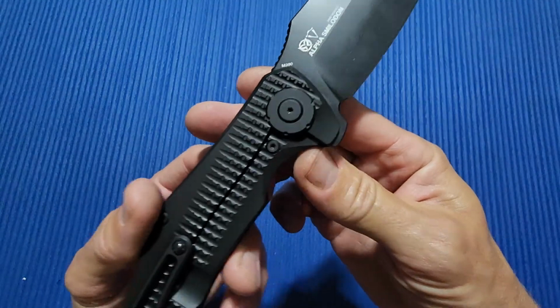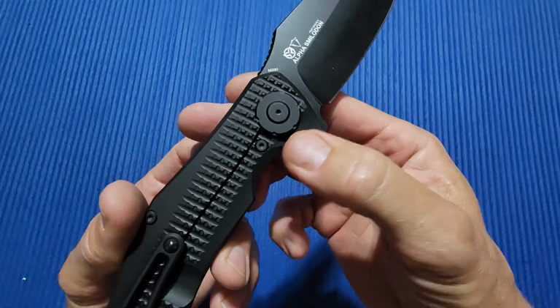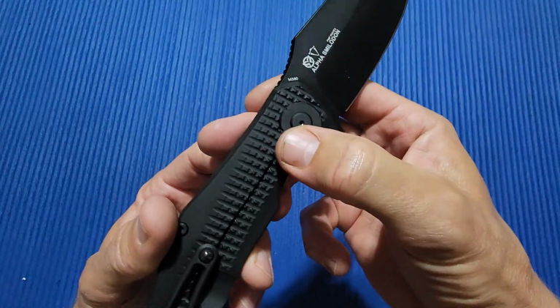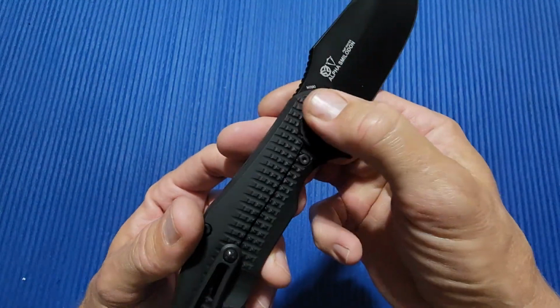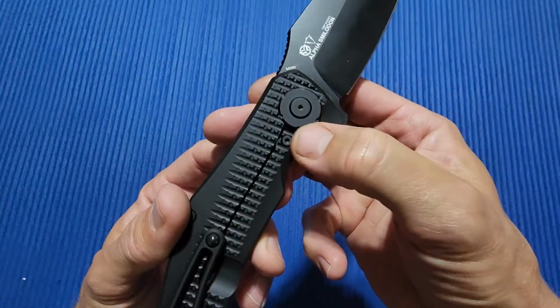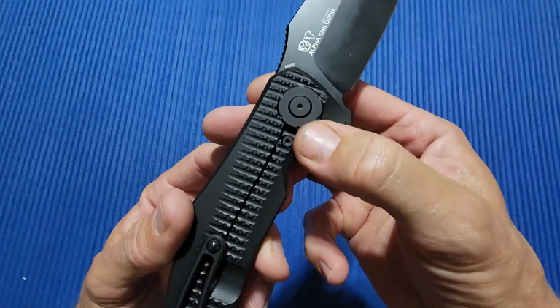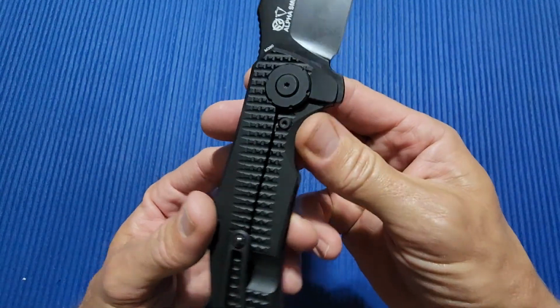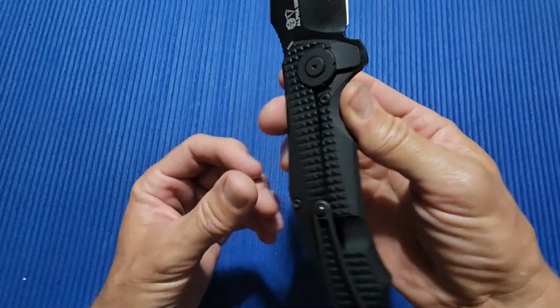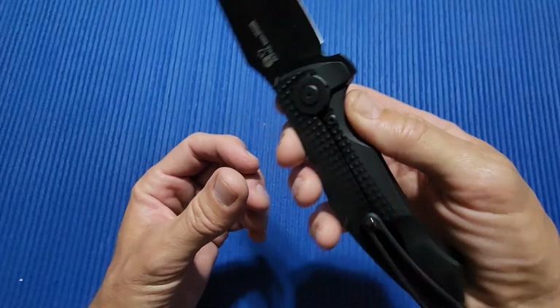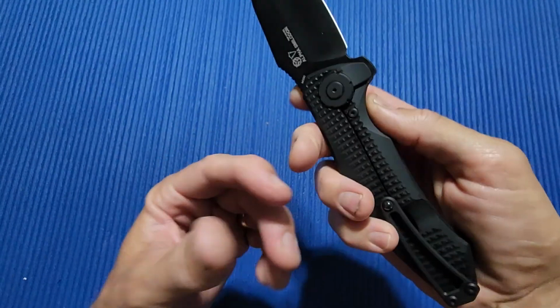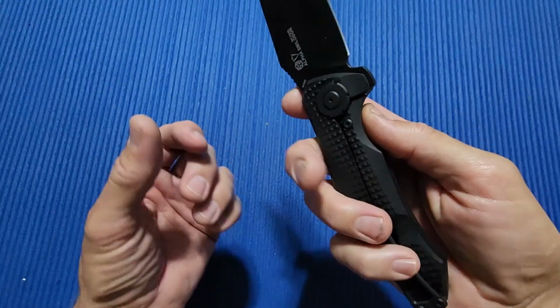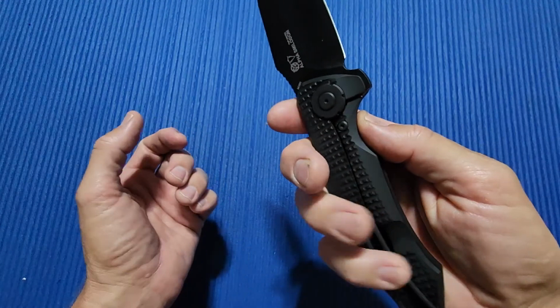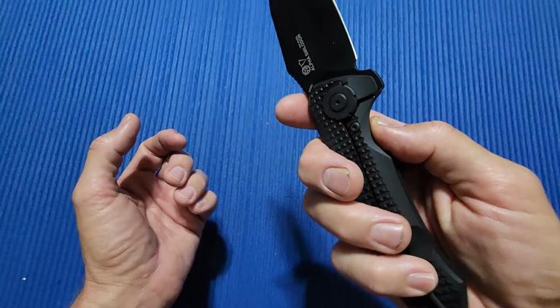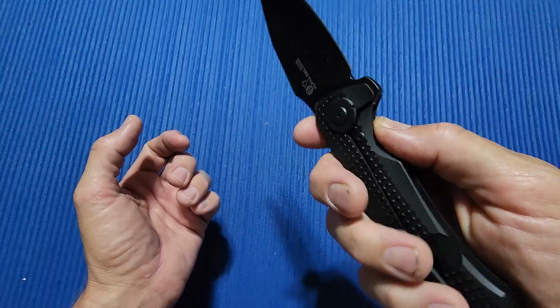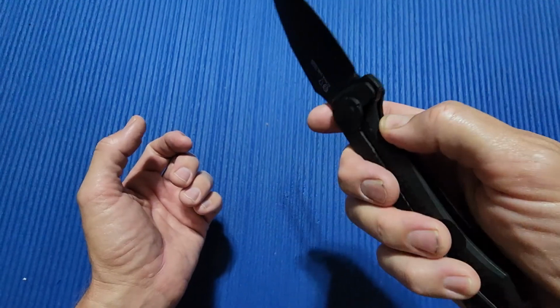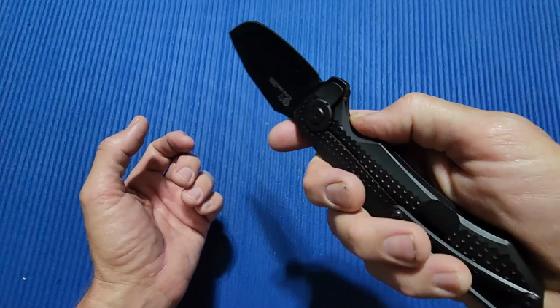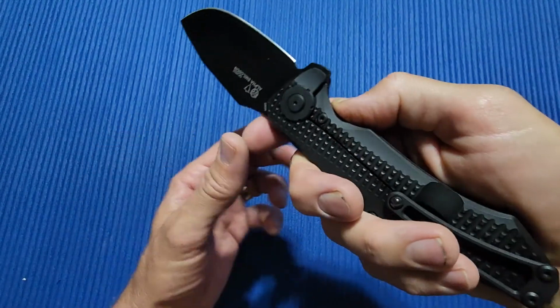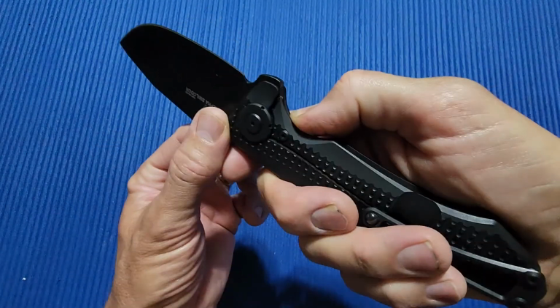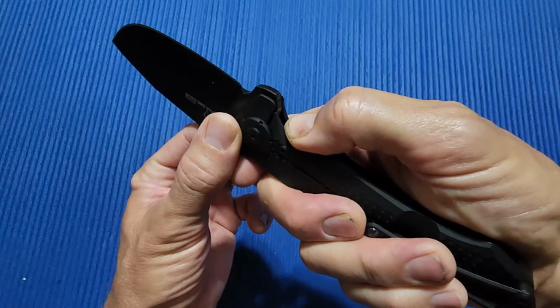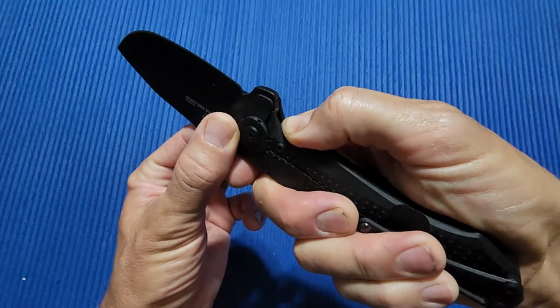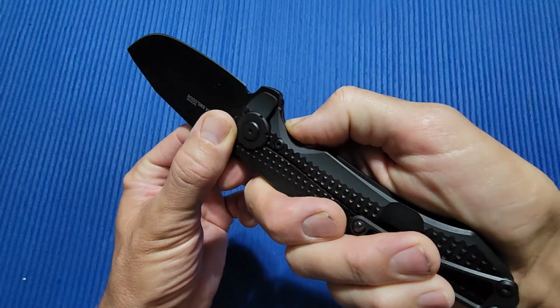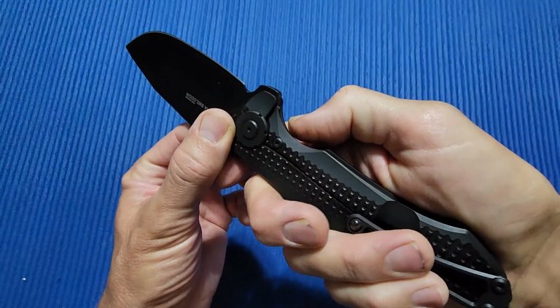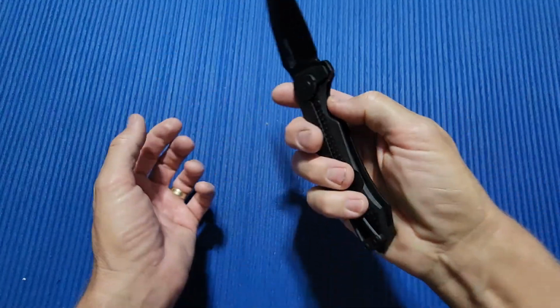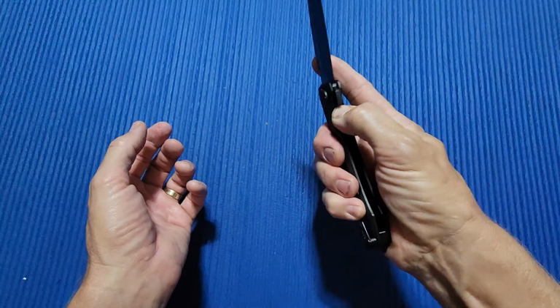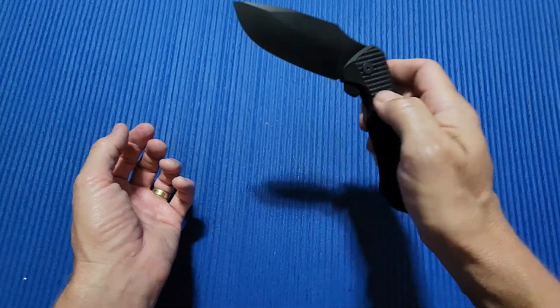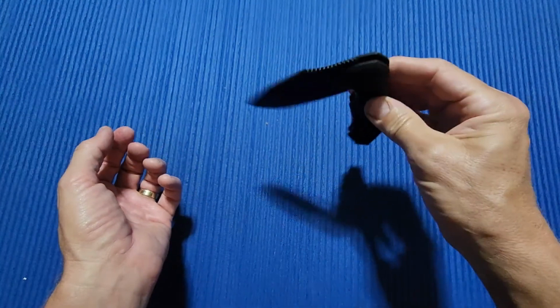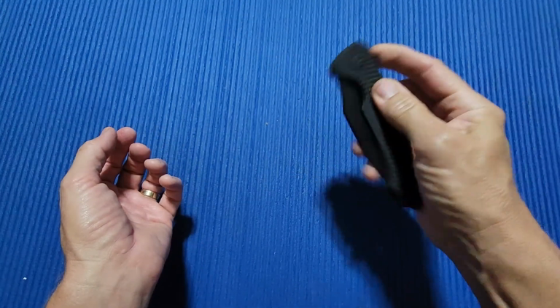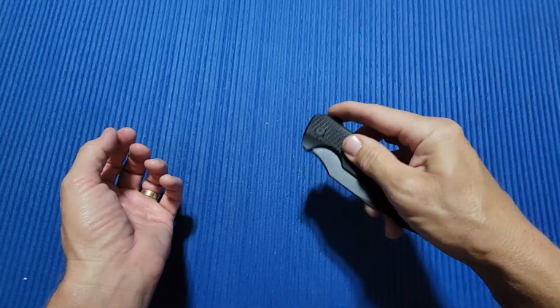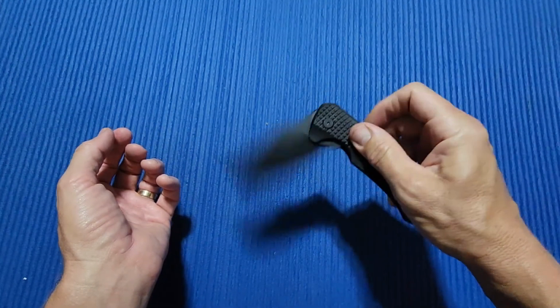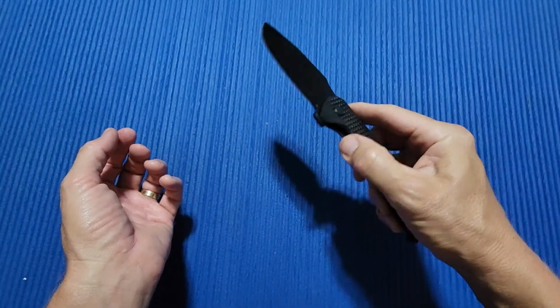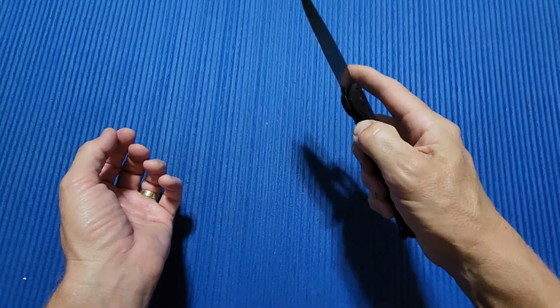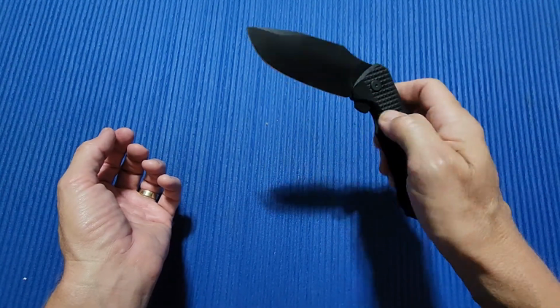You've got this big pivot on this side, which is also the over travel stop — I don't know if you can see that. Works great. Action right out of the box is perfect.